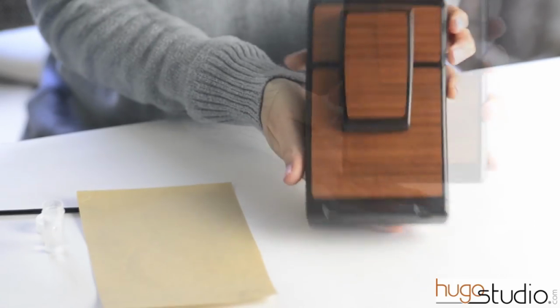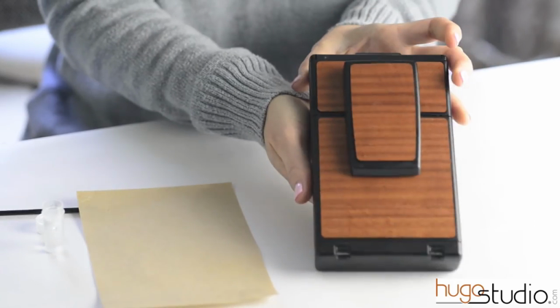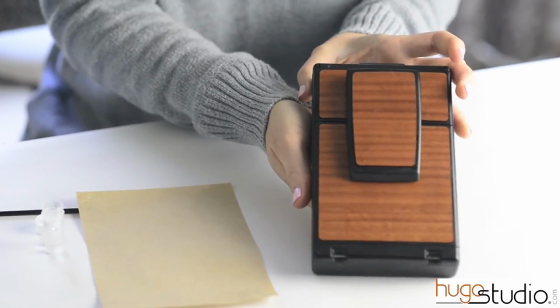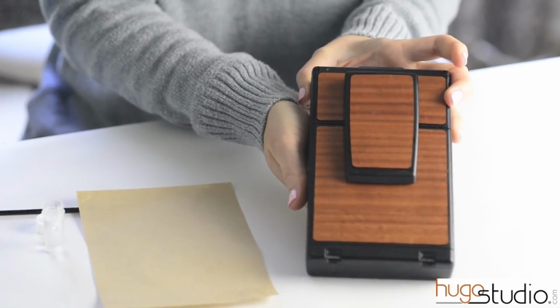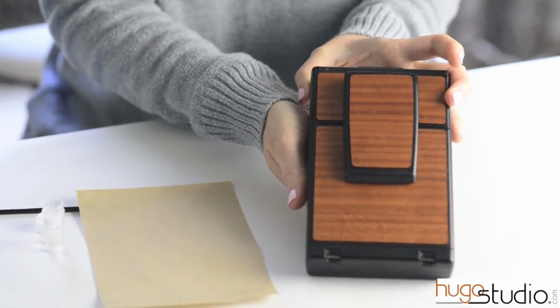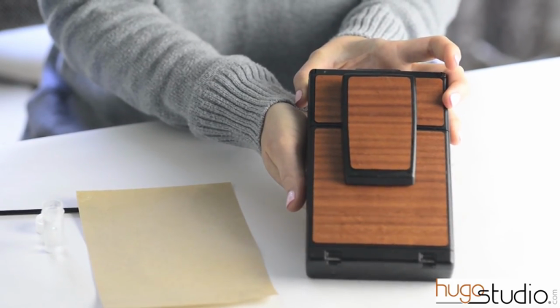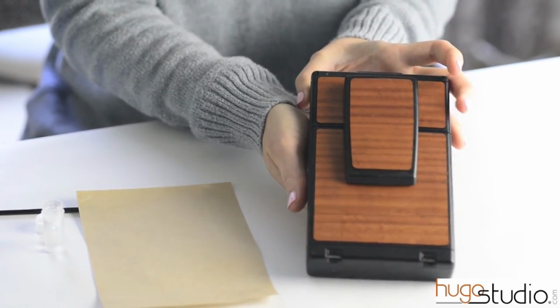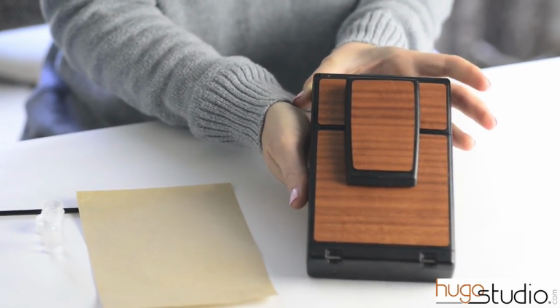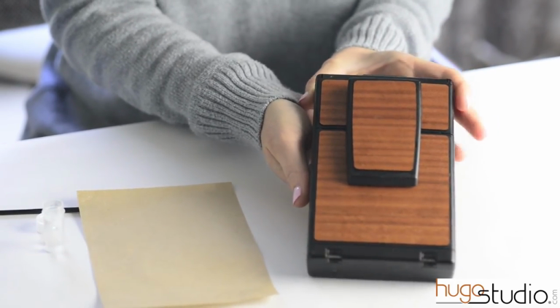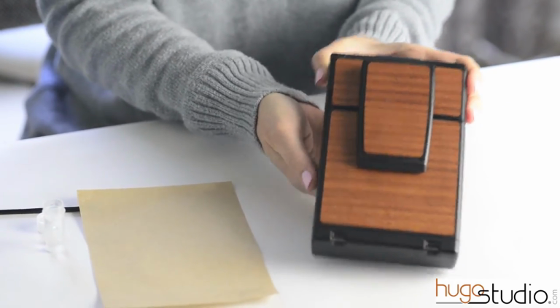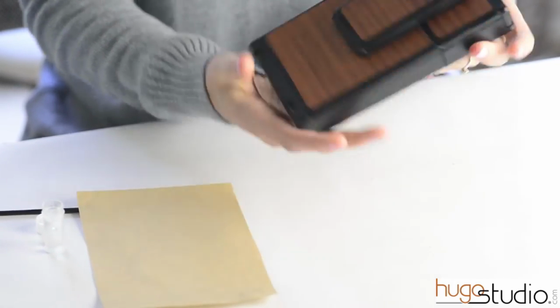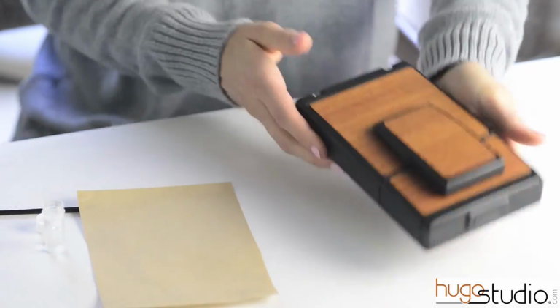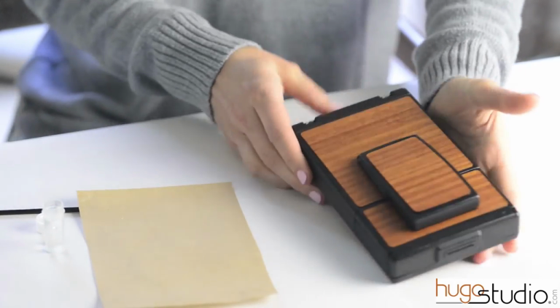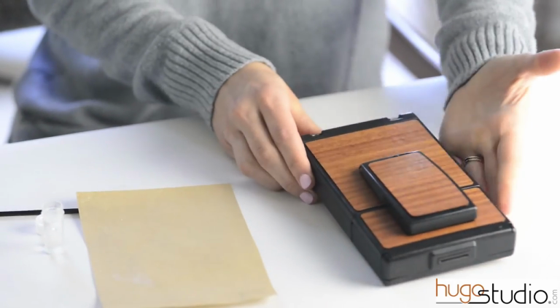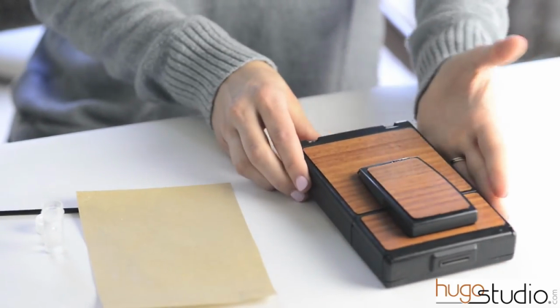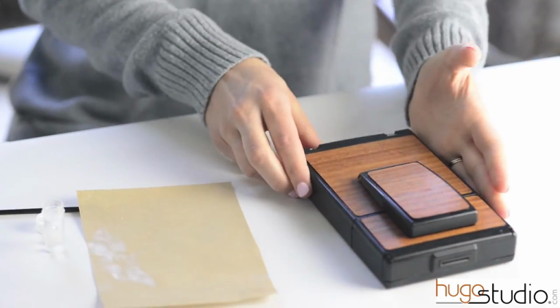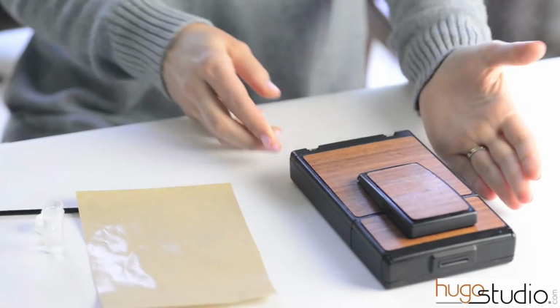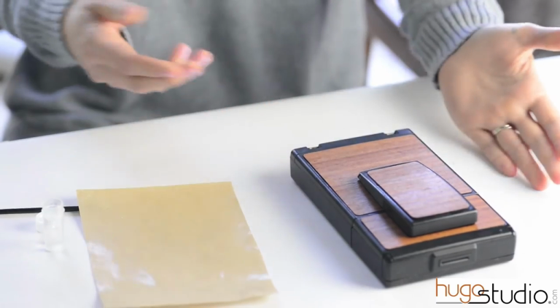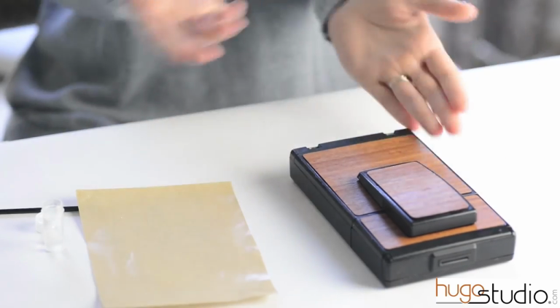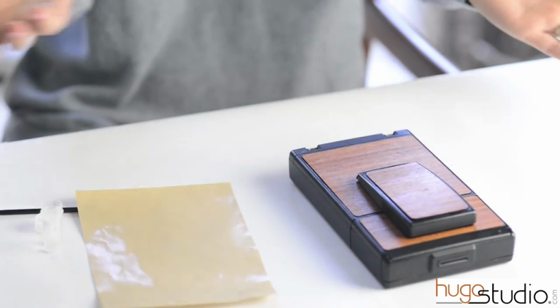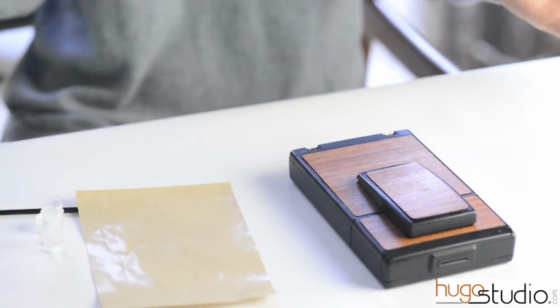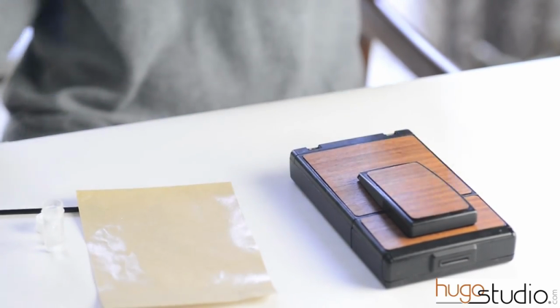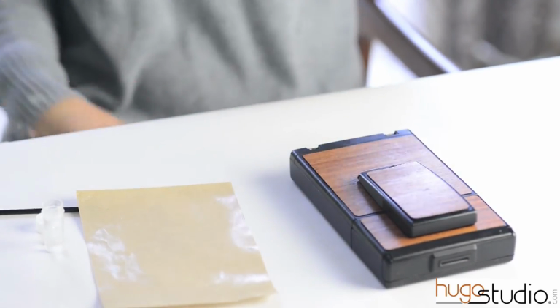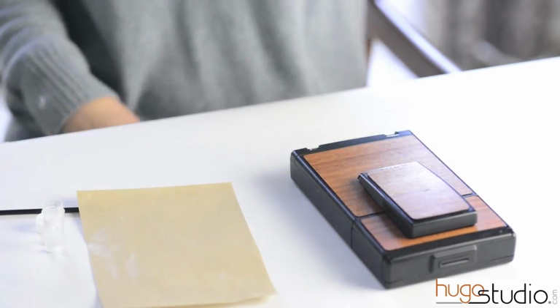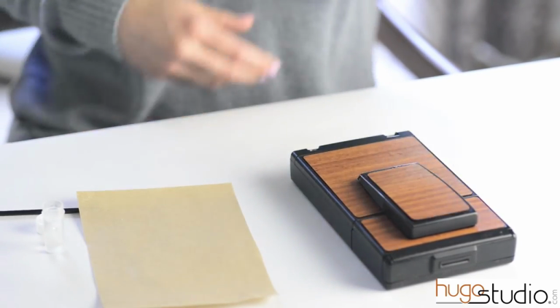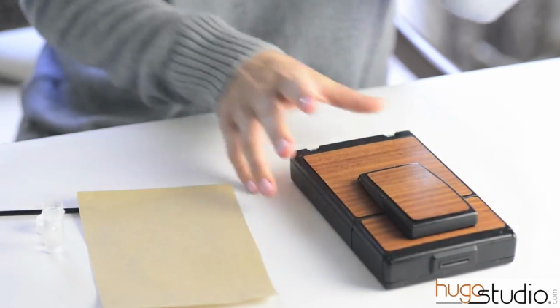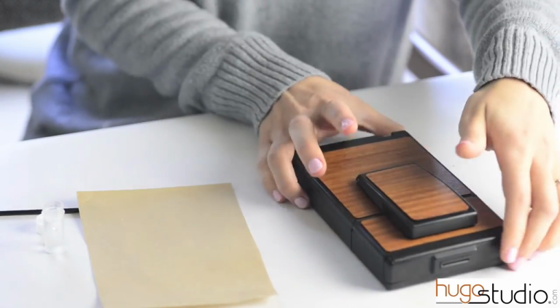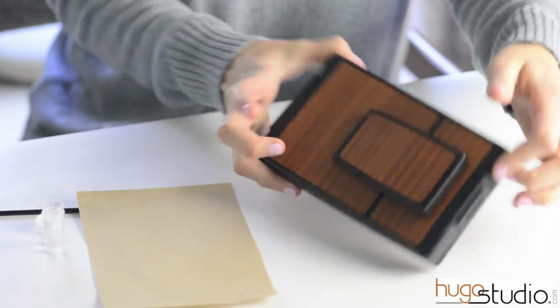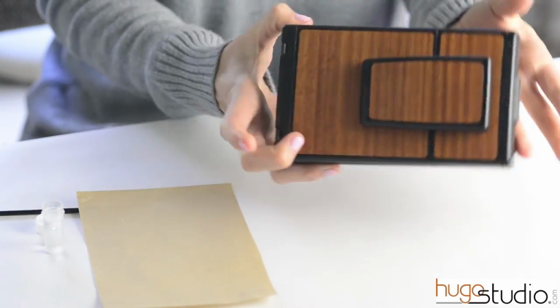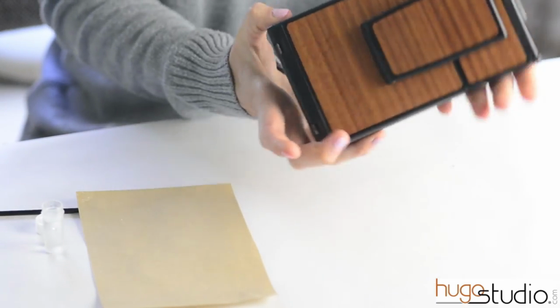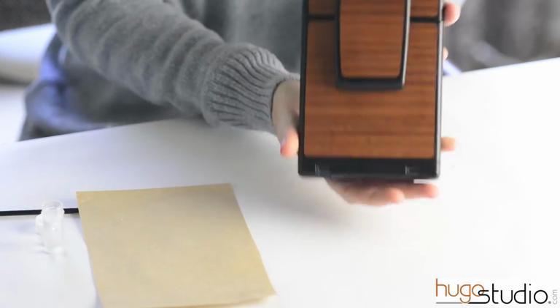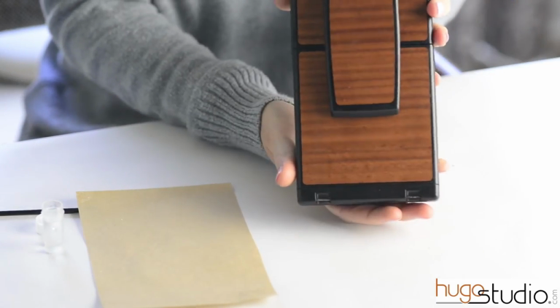If you have any questions, please contact us at ugo.ugostudio.com, or you can visit our store to see our new camera cover materials at www.ugostudio.com.